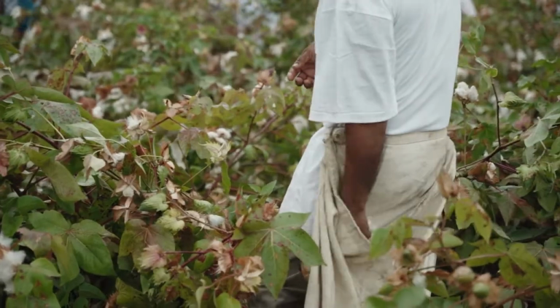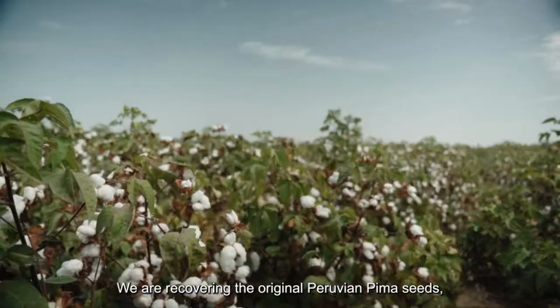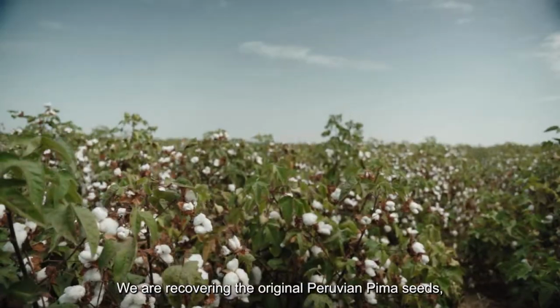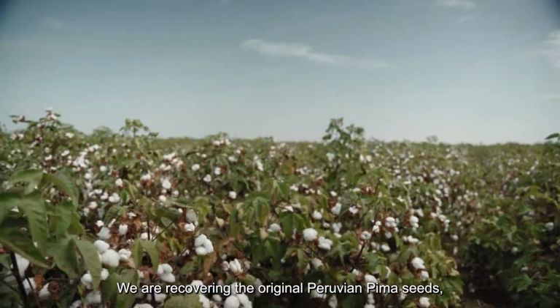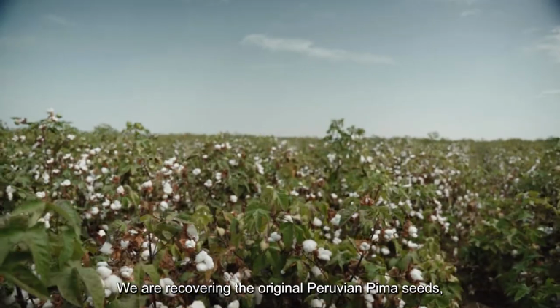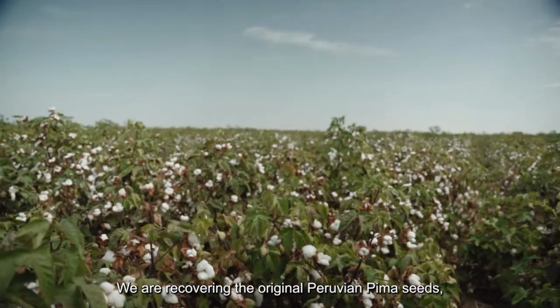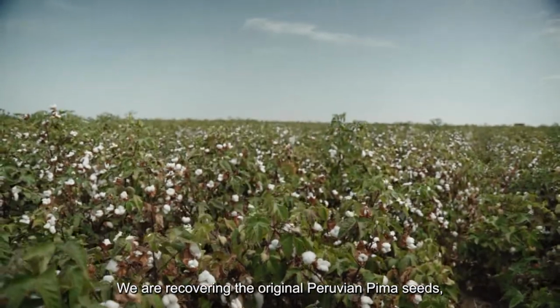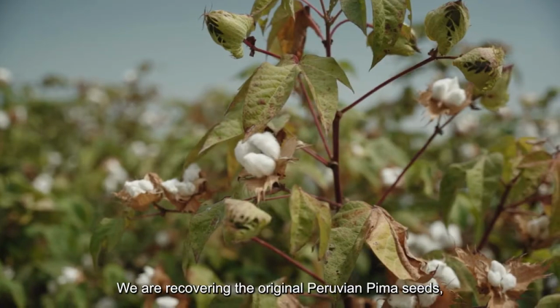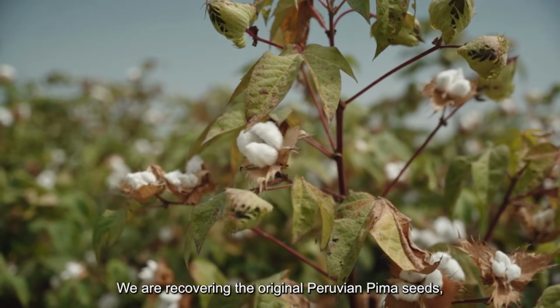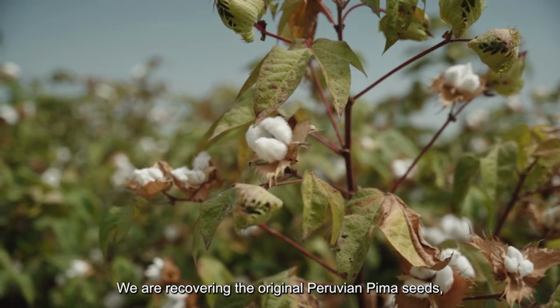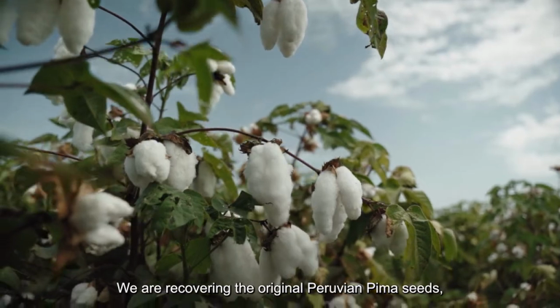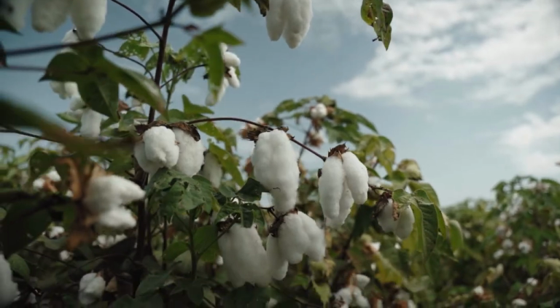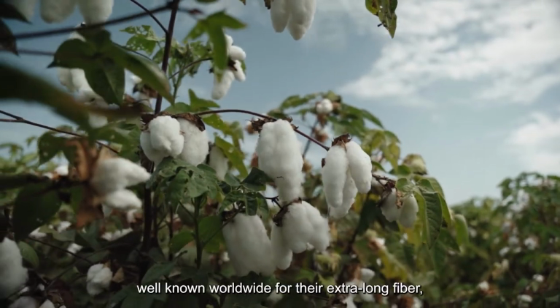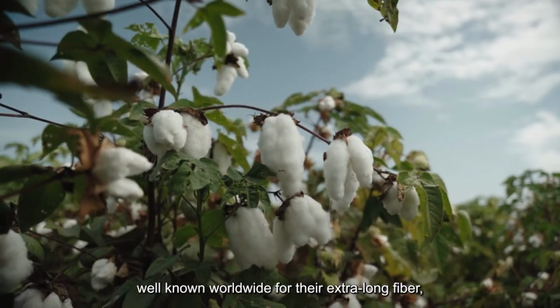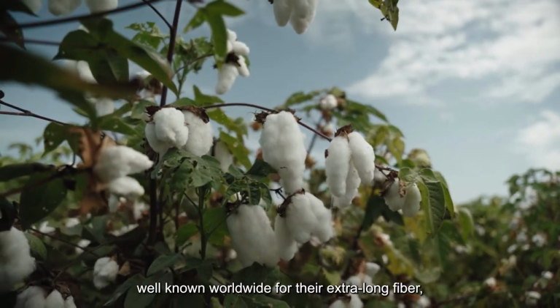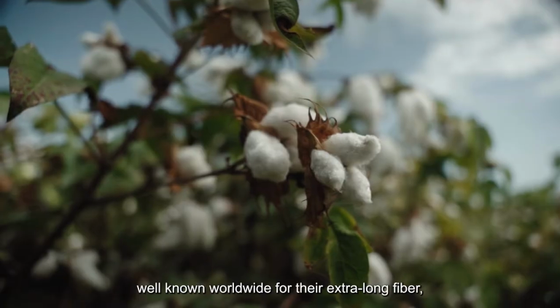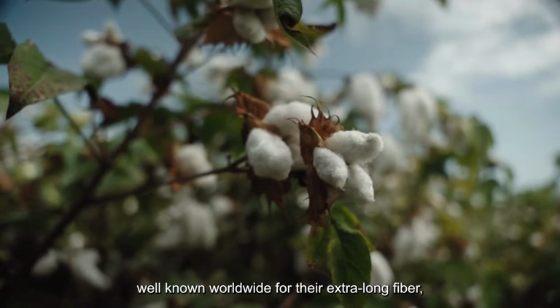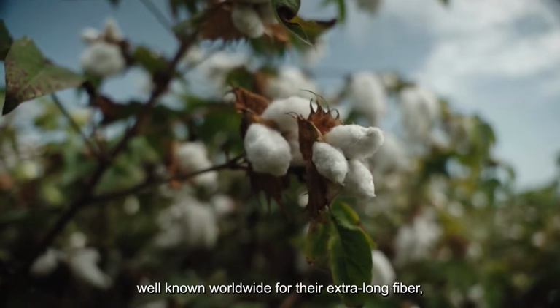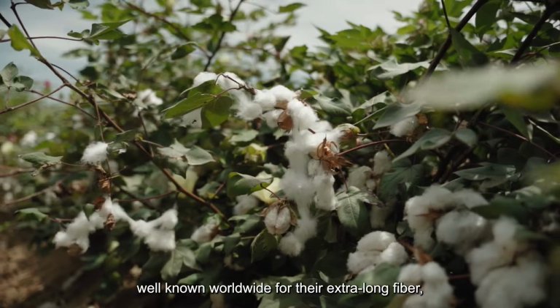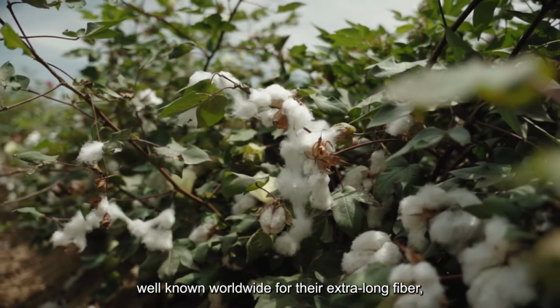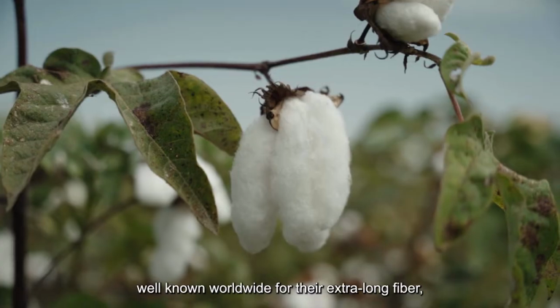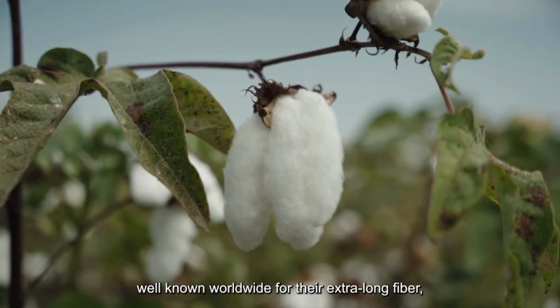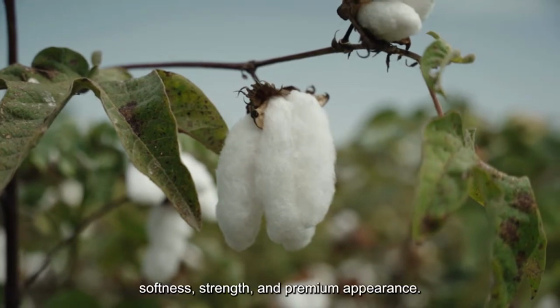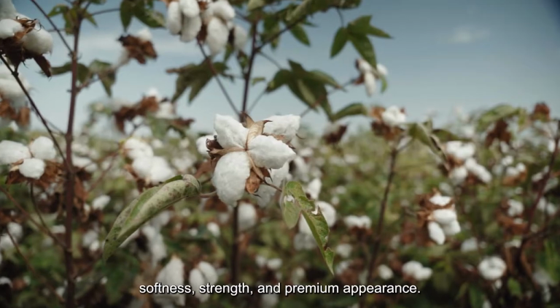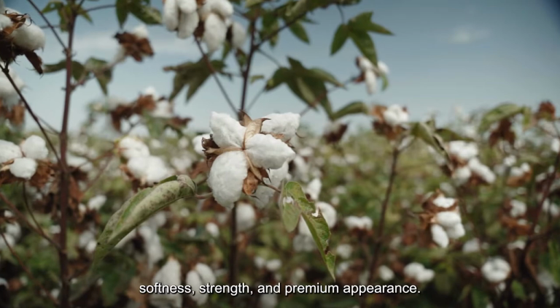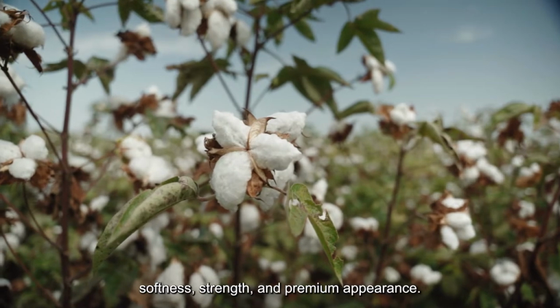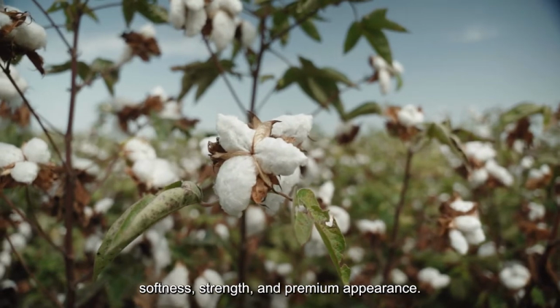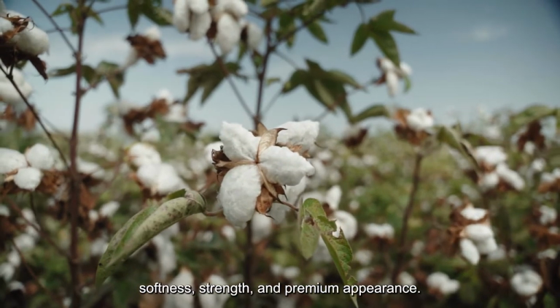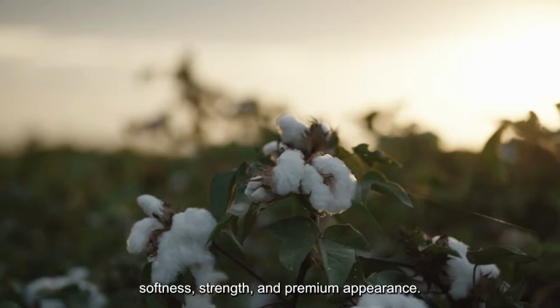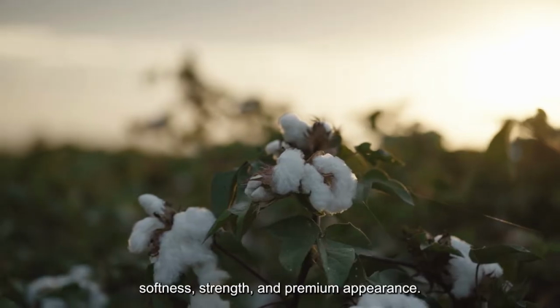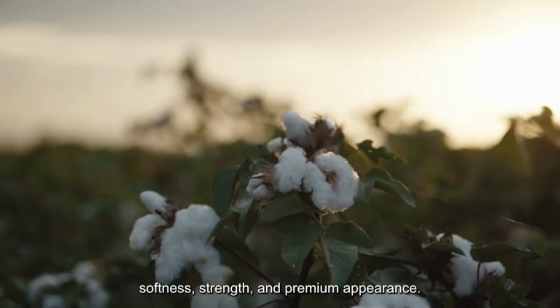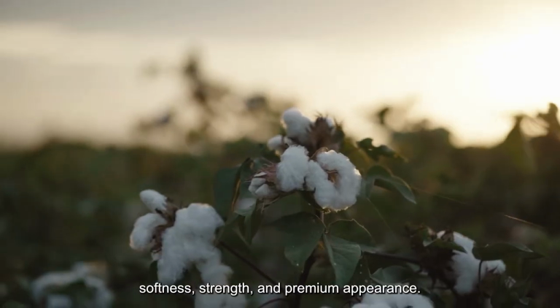We are recovering the original Peruvian Pima seeds, well-known worldwide for their extra-long fiber, softness, strength, and premium appearance.